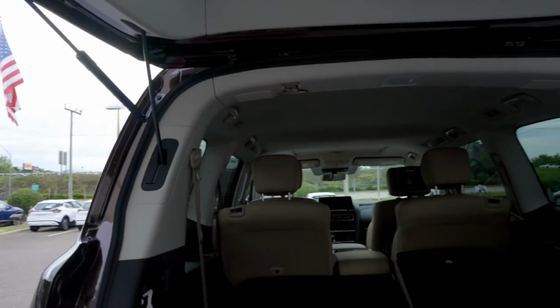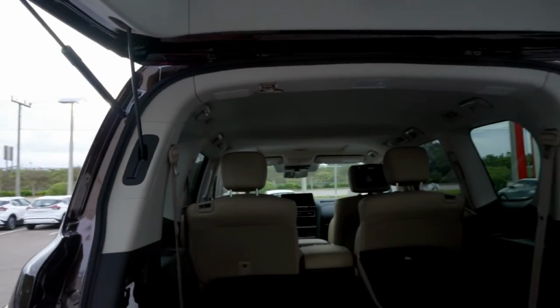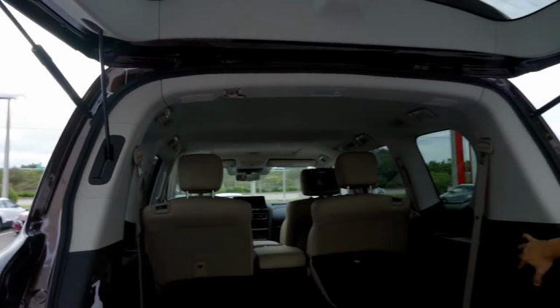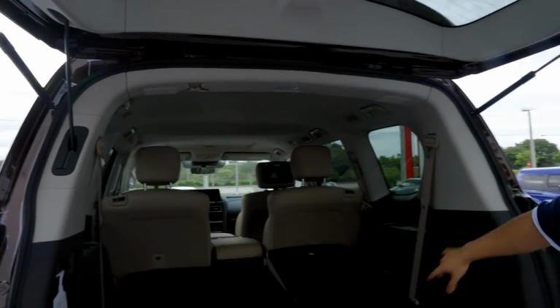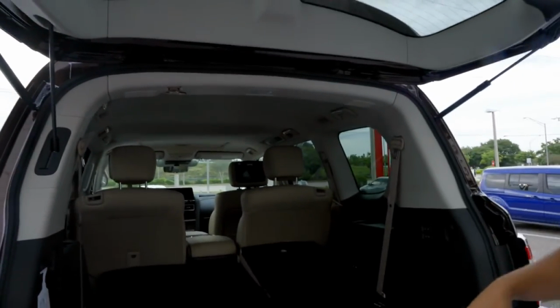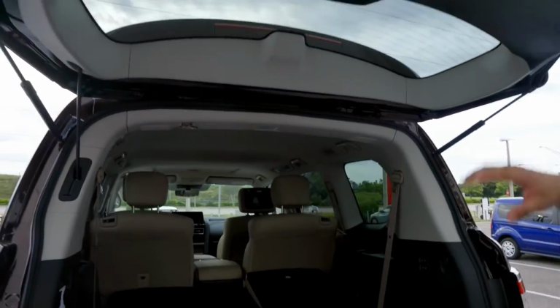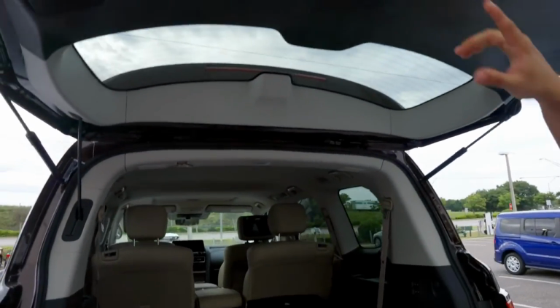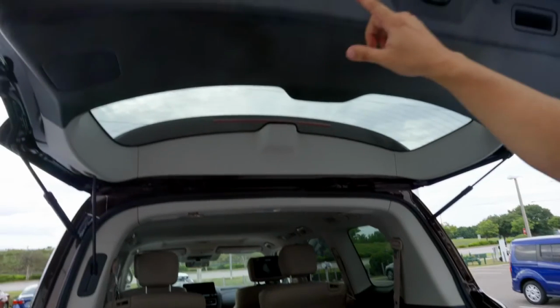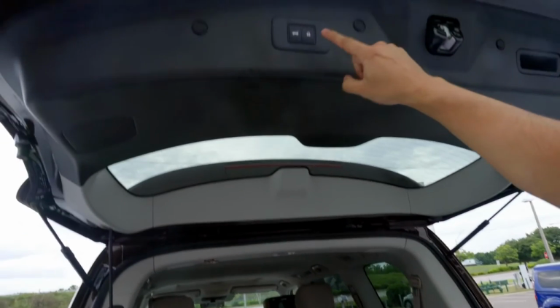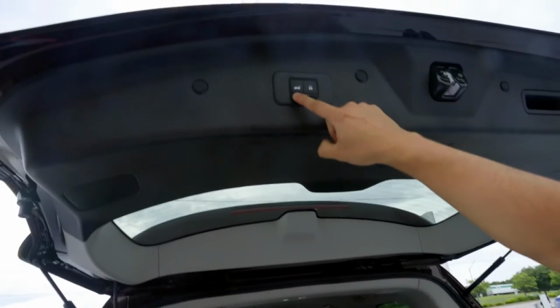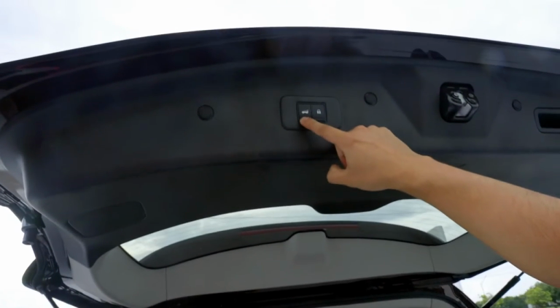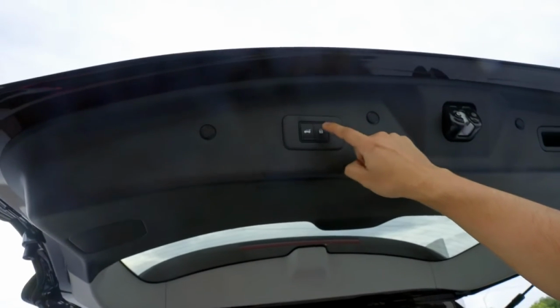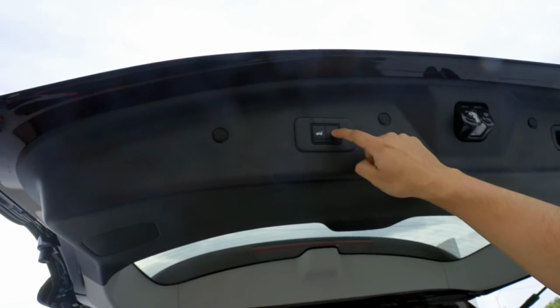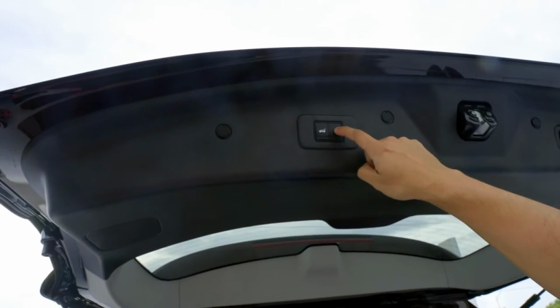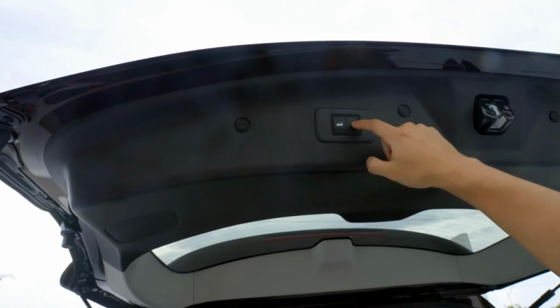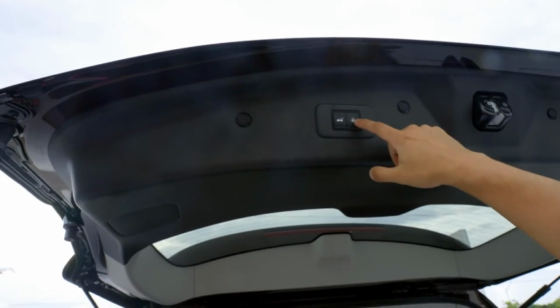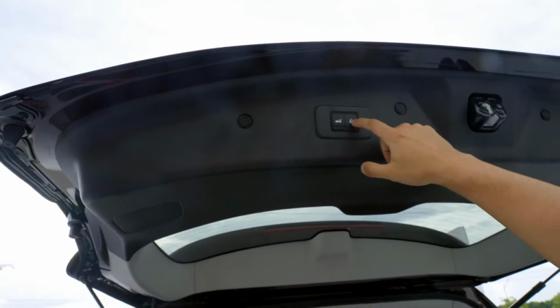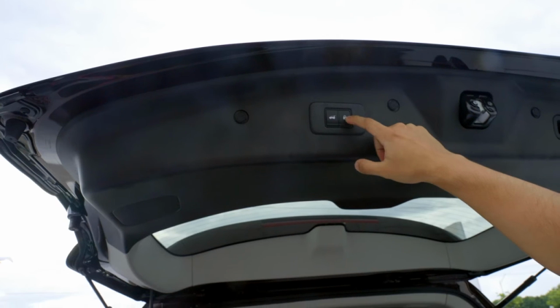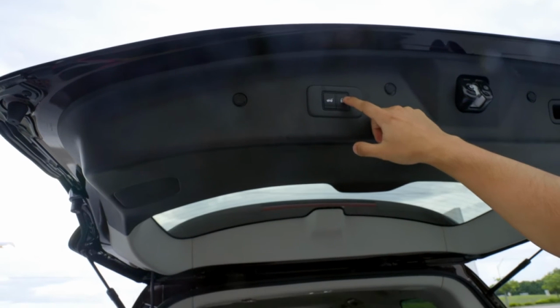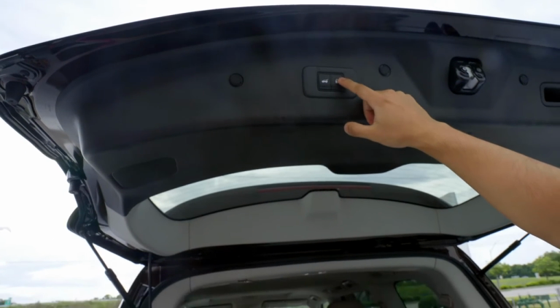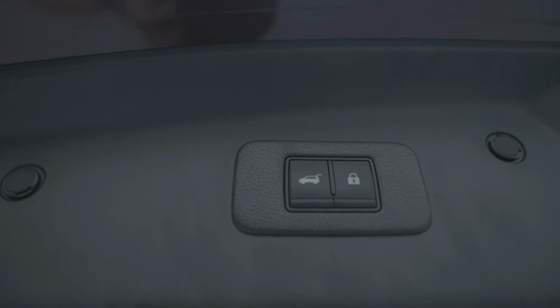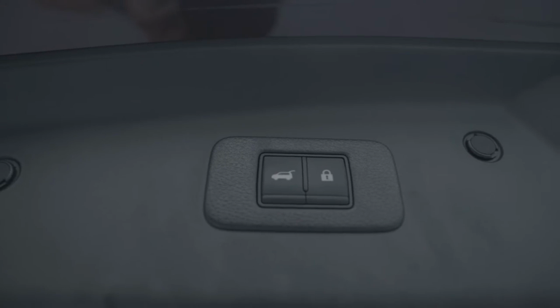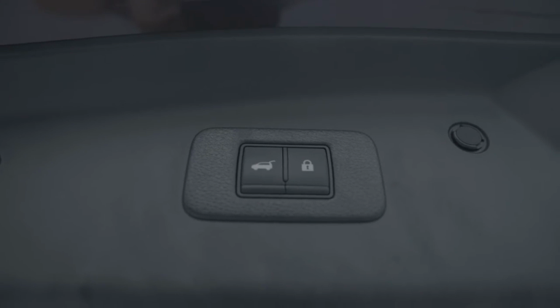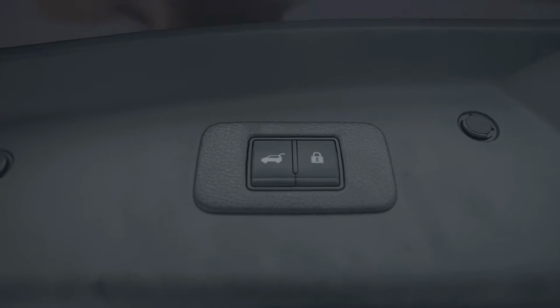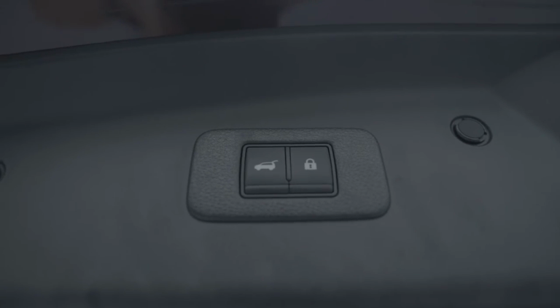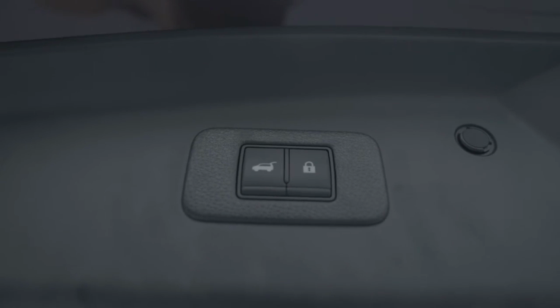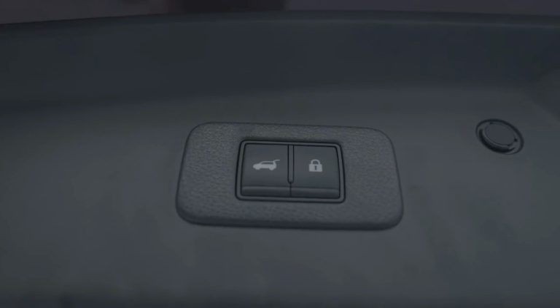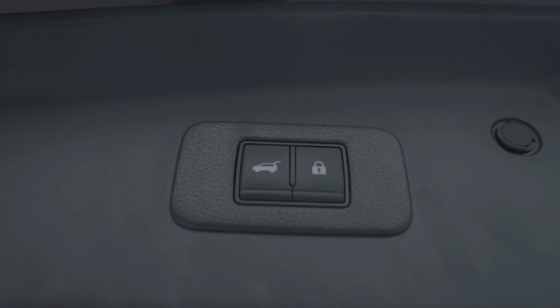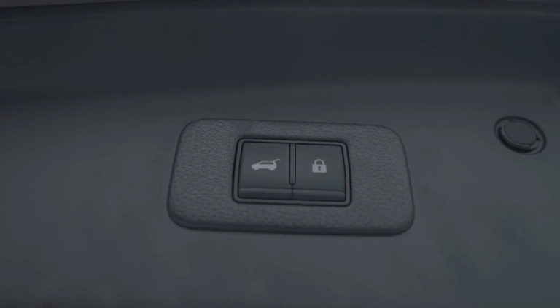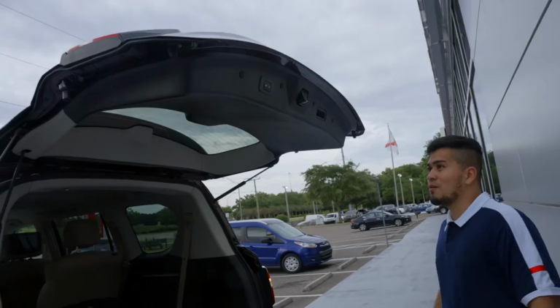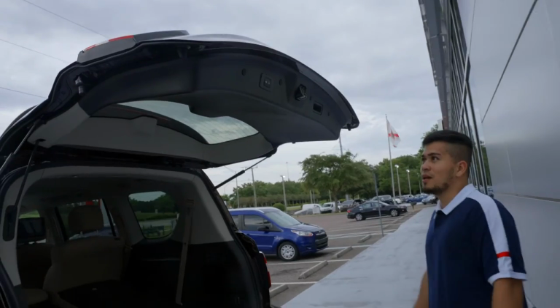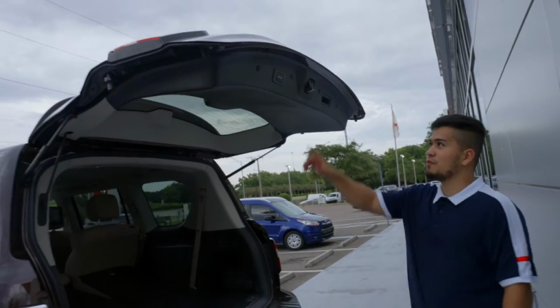Another cool feature here — from the back I can go ahead and close the liftgate, but I can also lock the rest of the vehicle. So you don't have to go to your pocket or manually go through locking all the doors. Just press that button and close it — just like that, voila, it does it for you.